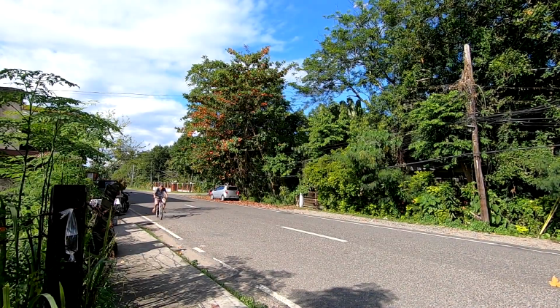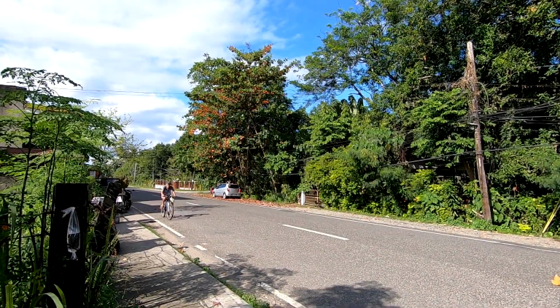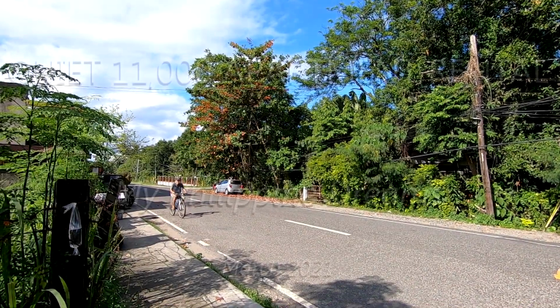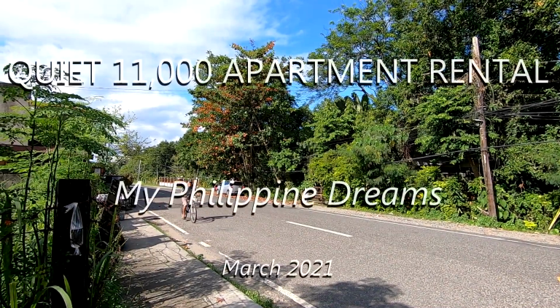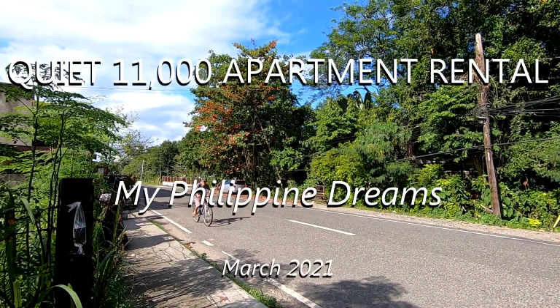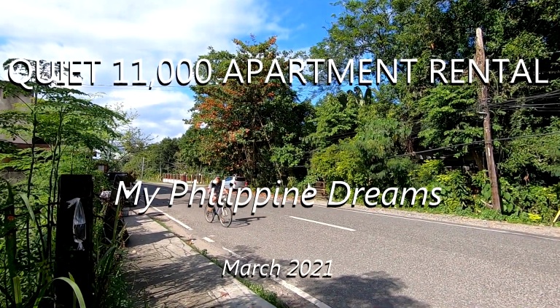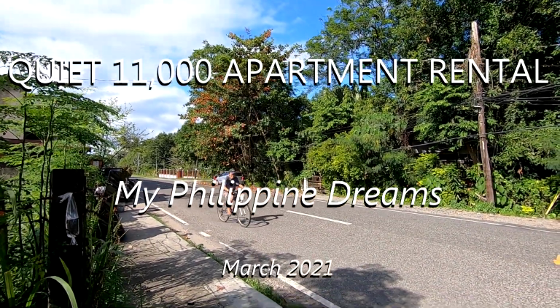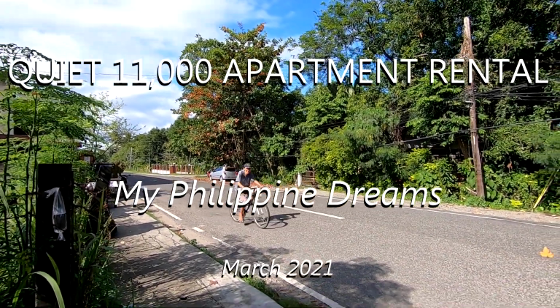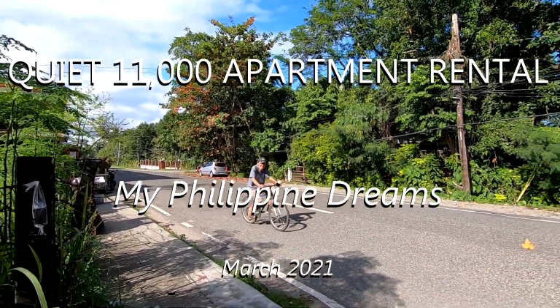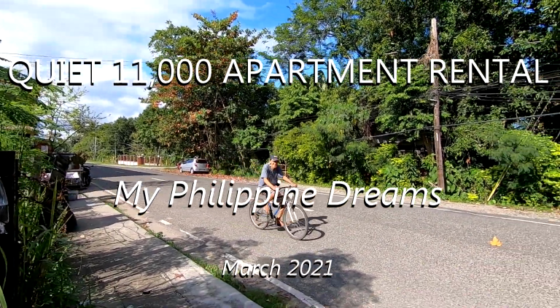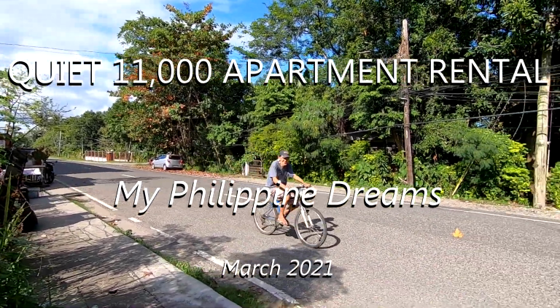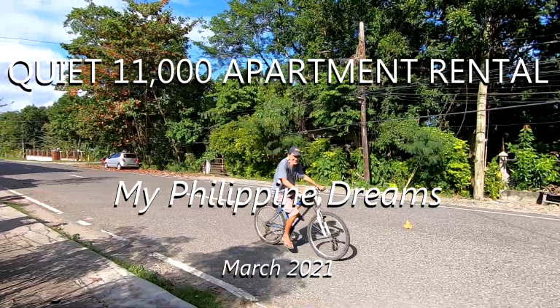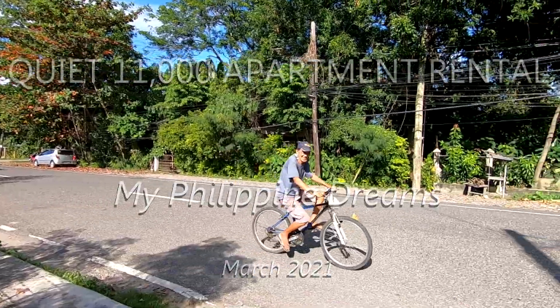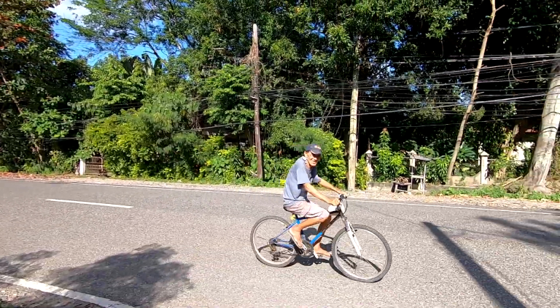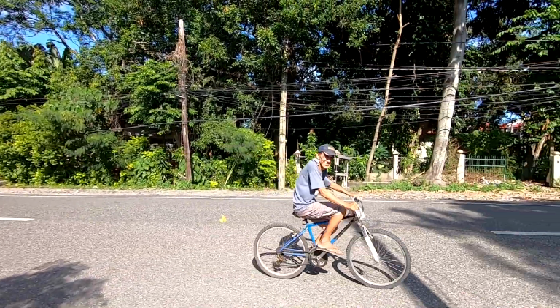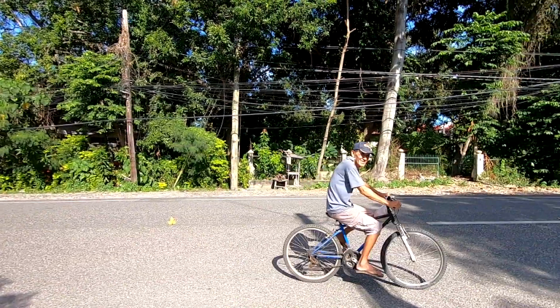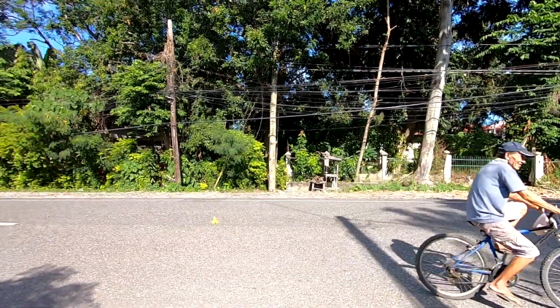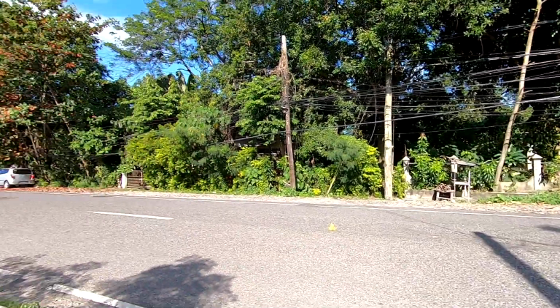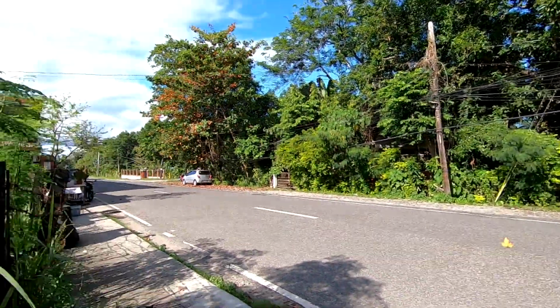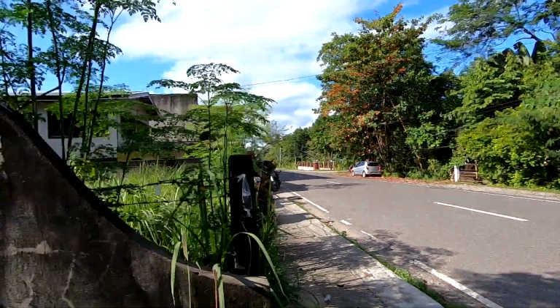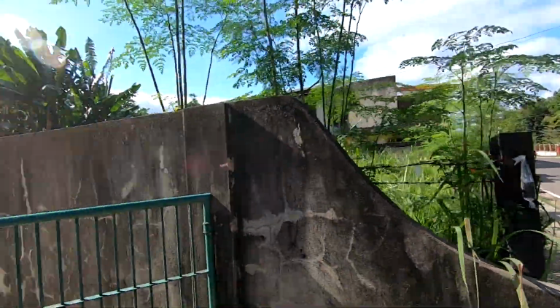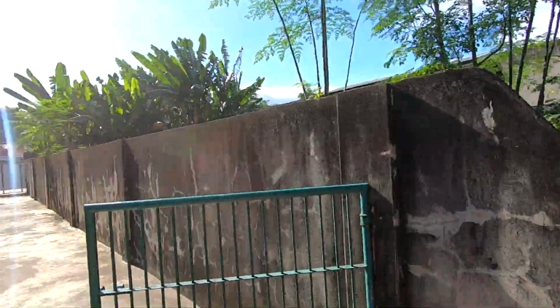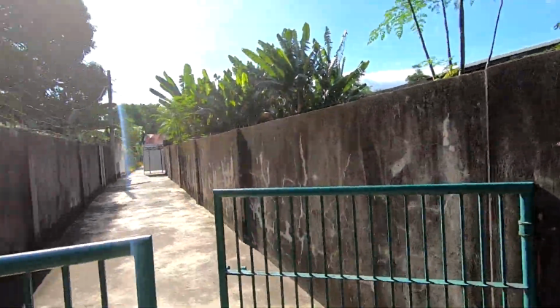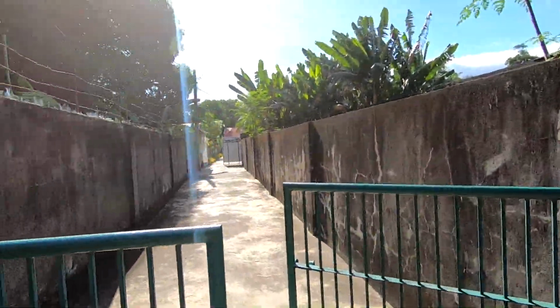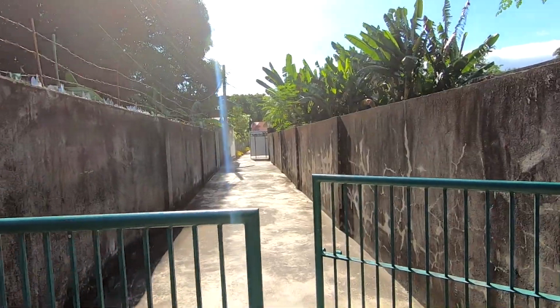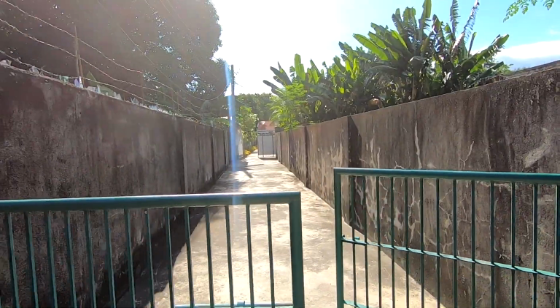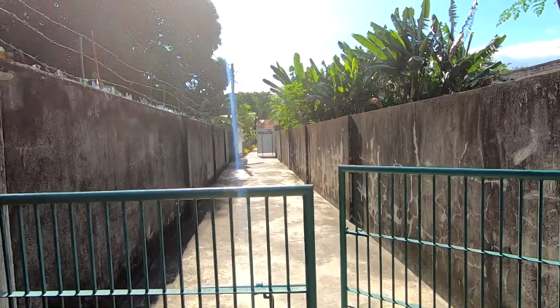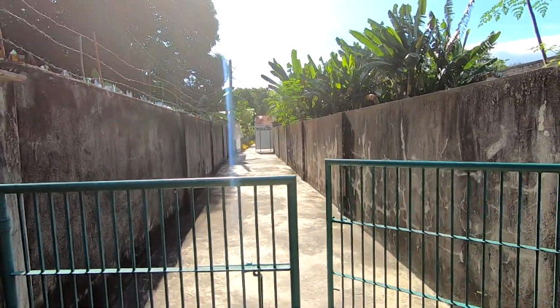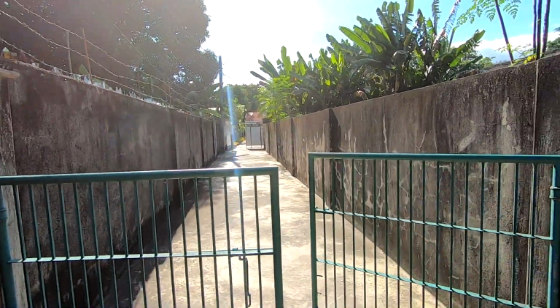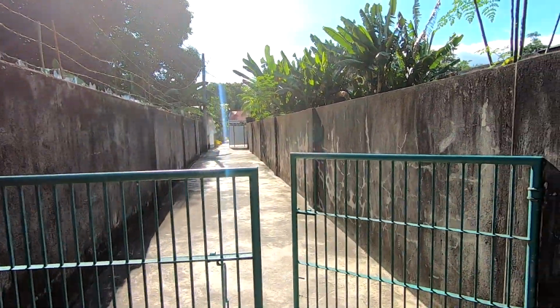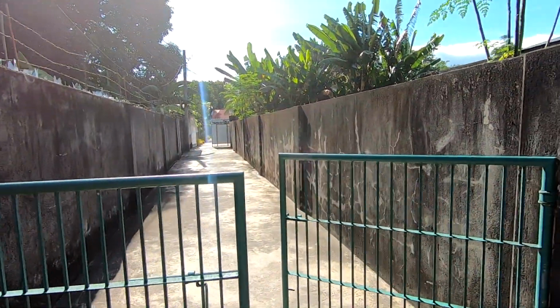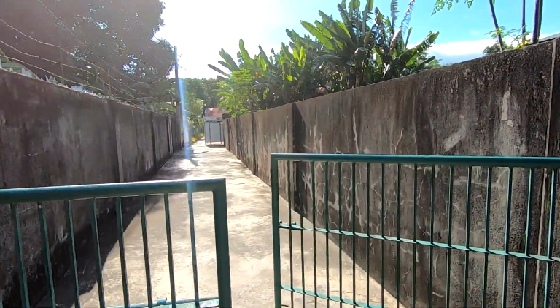Hey, good afternoon, everybody. Mayang Hapon. Good morning. Afternoon, sir. Today we're checking out a rental property, and this isn't for us. This is actually for a buddy of mine.